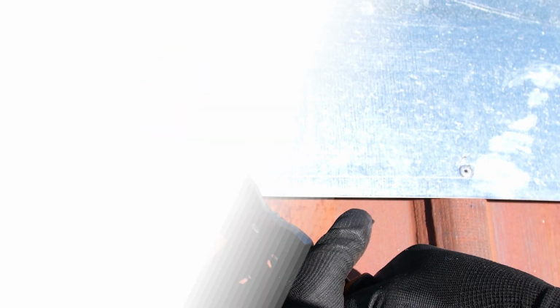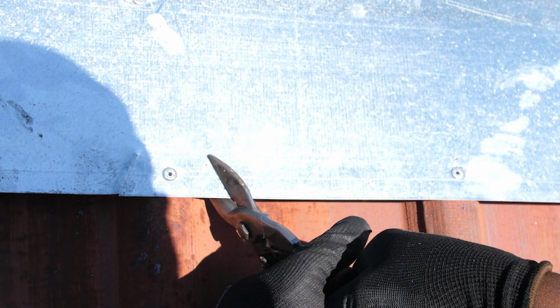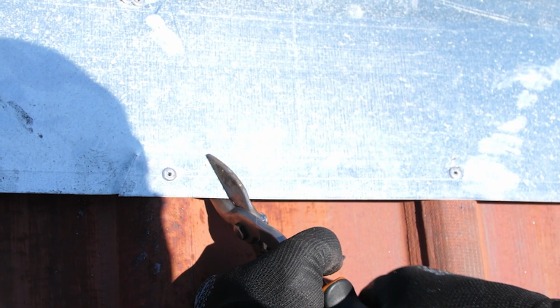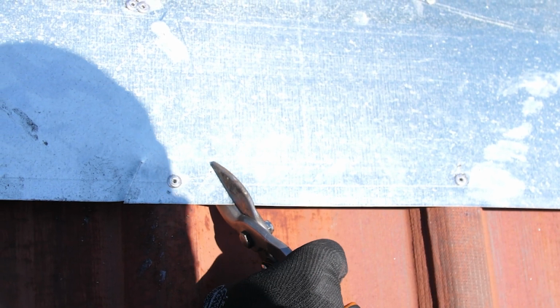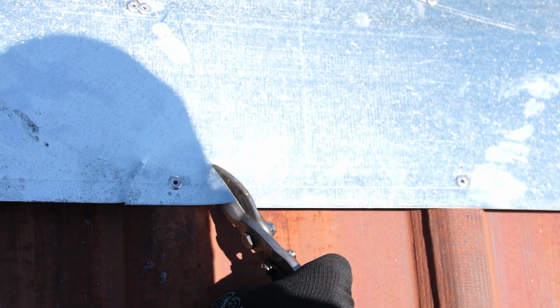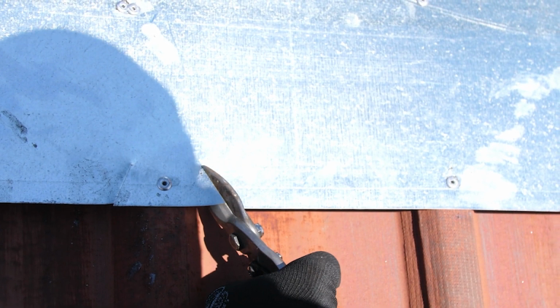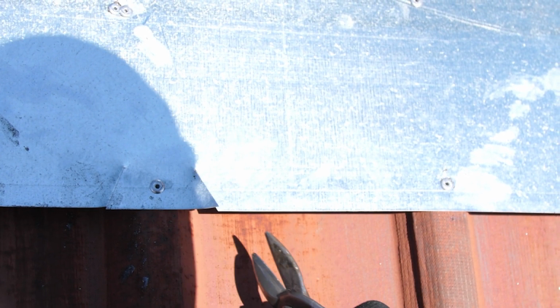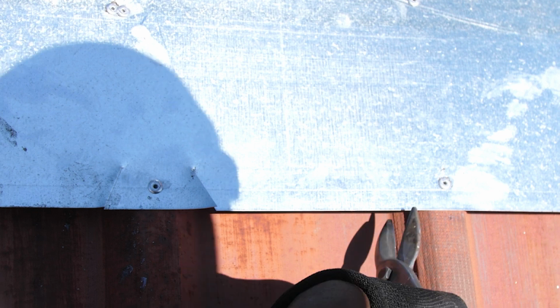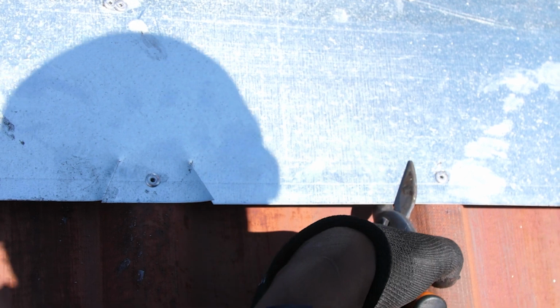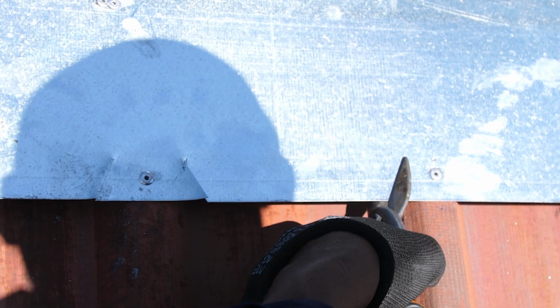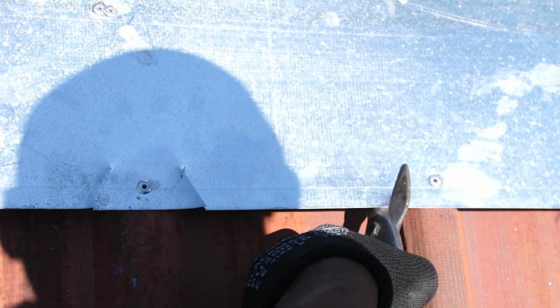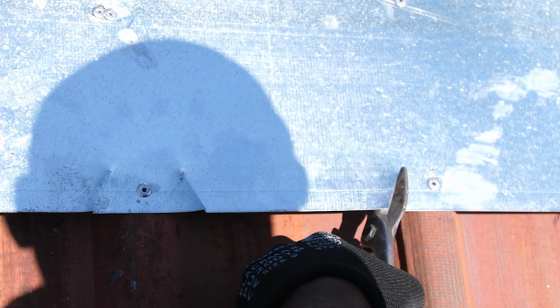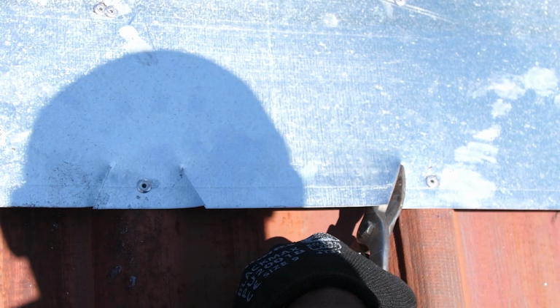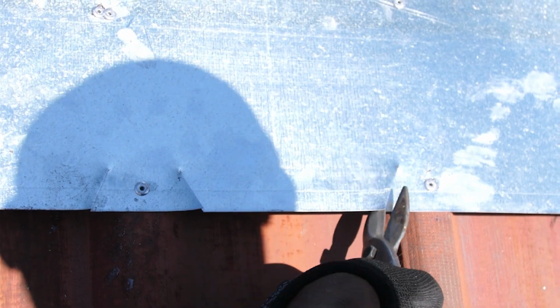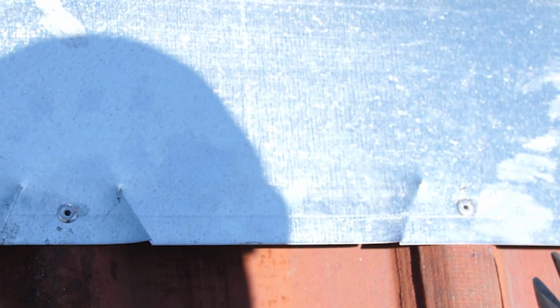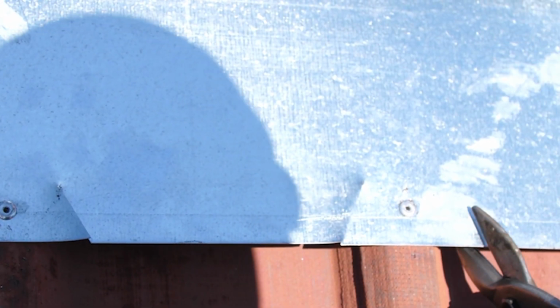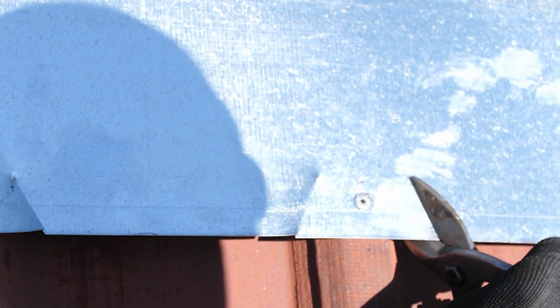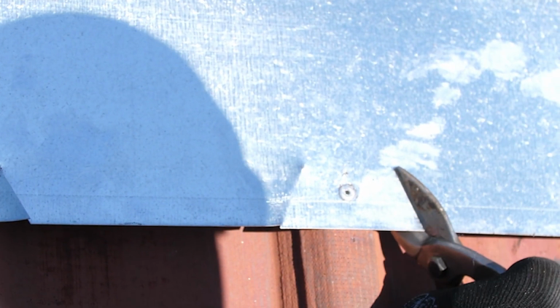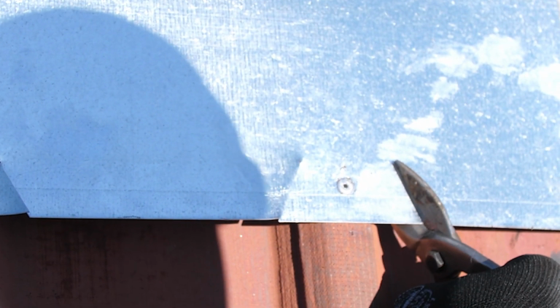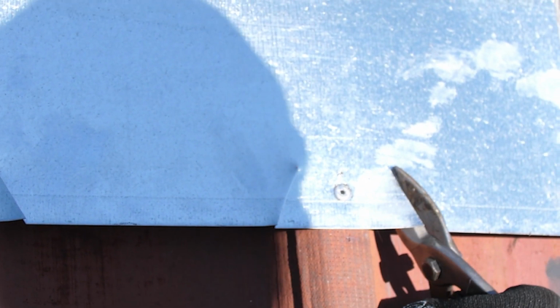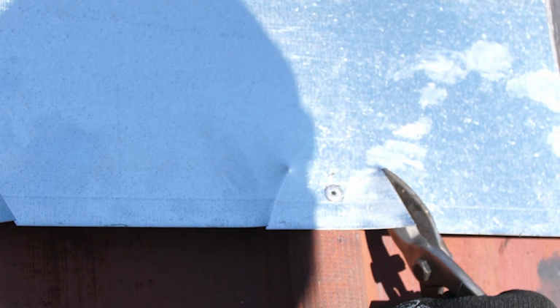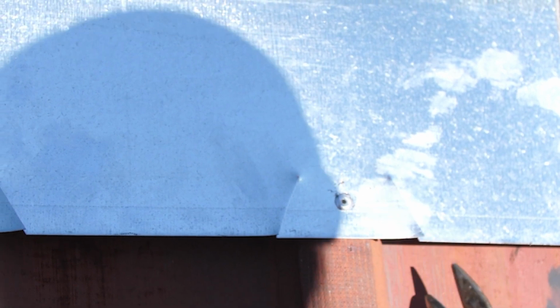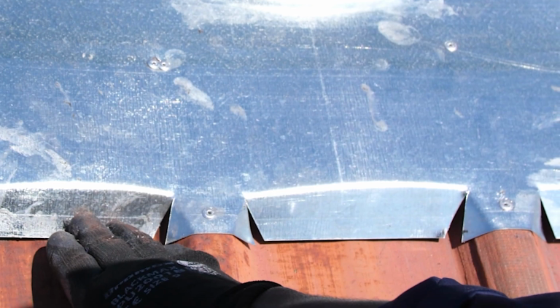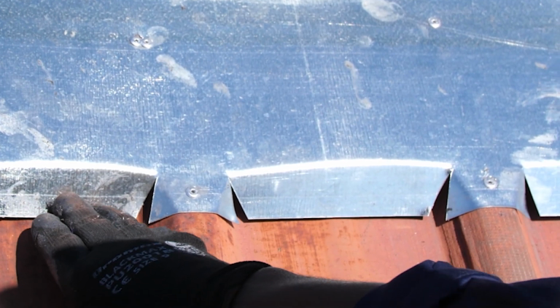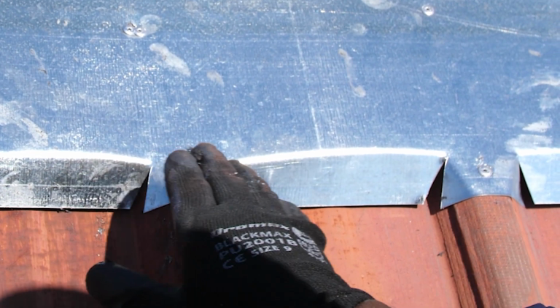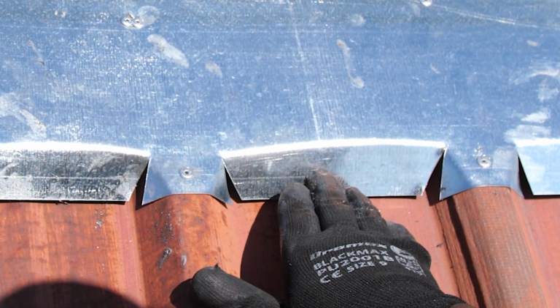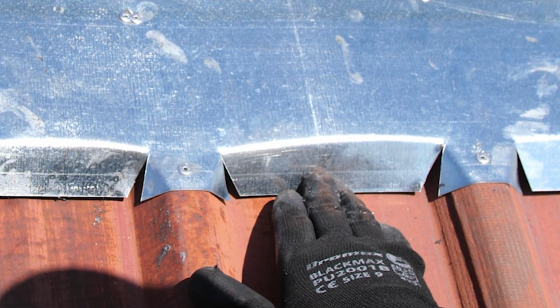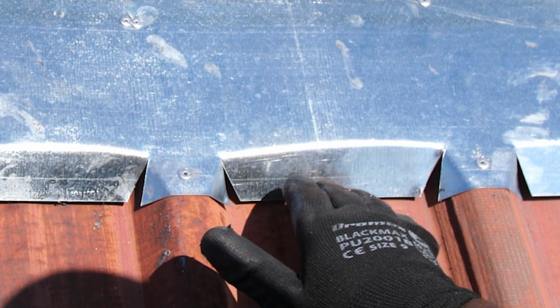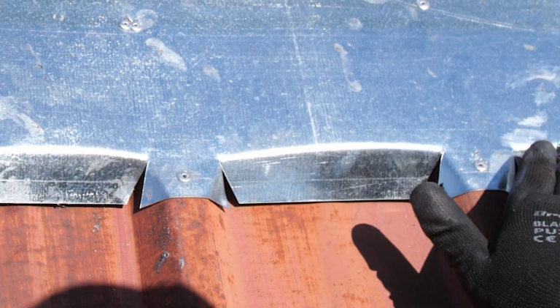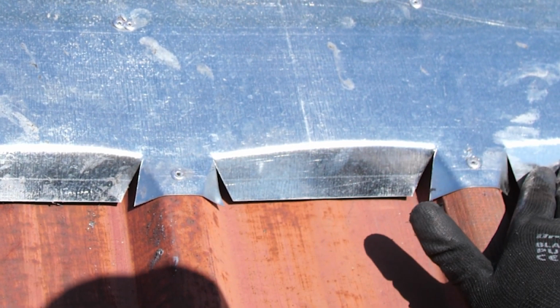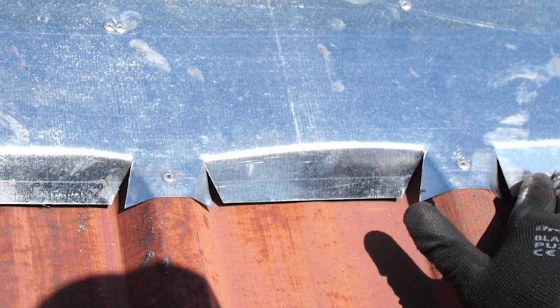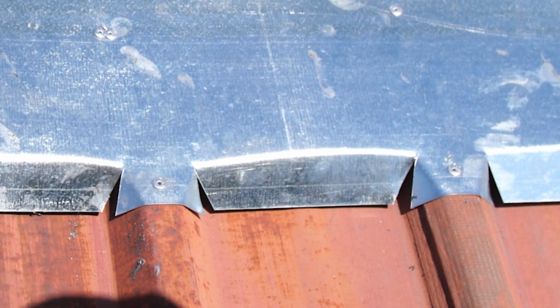Step 6: Using tin snips, cut angled wedges out of the base plate and then gently hammer the base plate down to follow the contour of the roof.